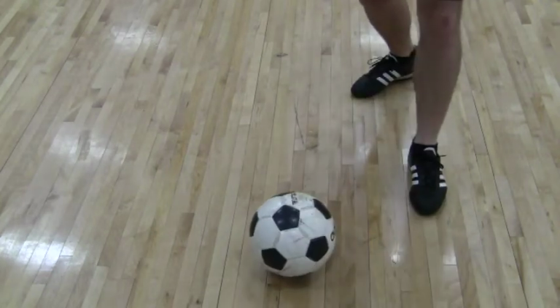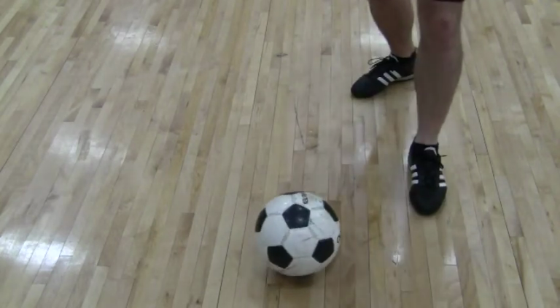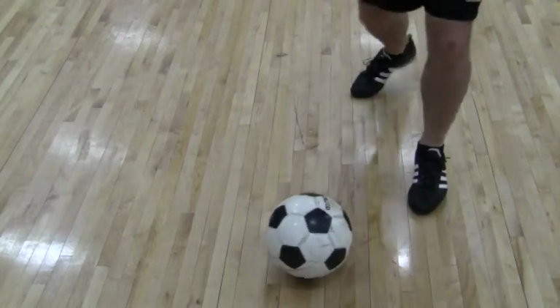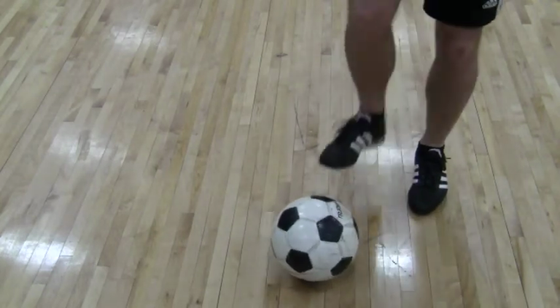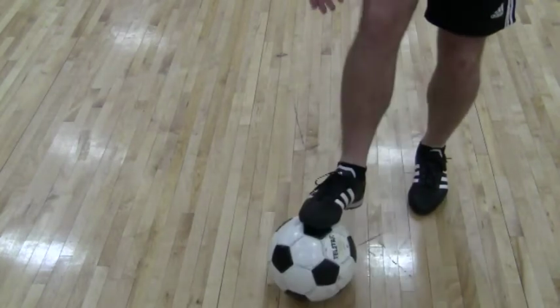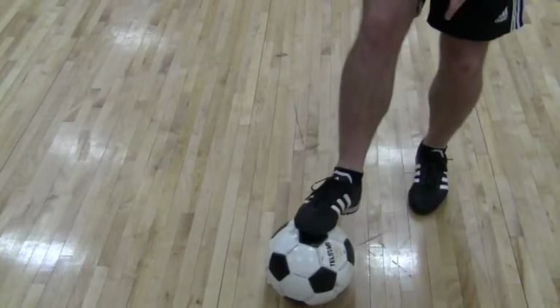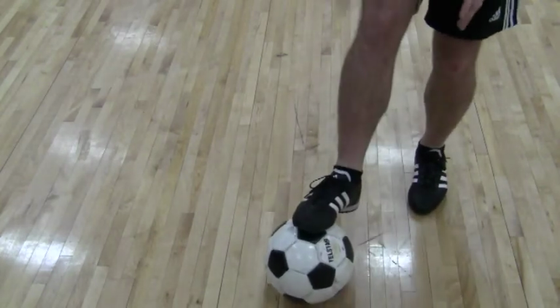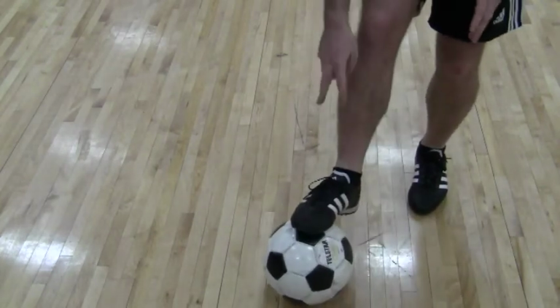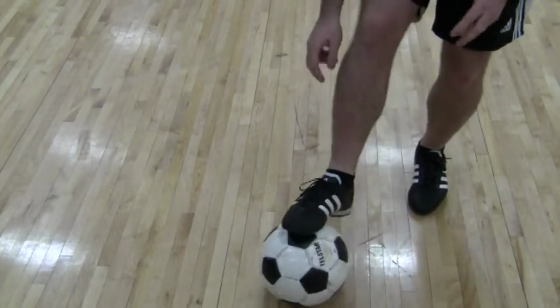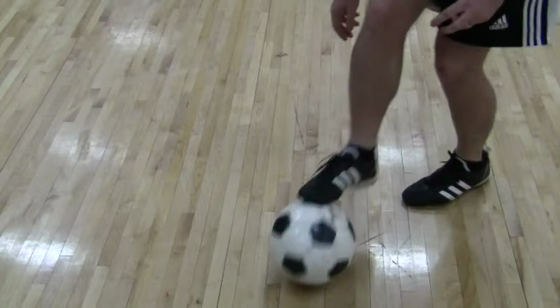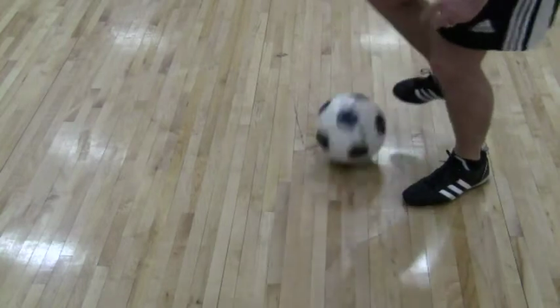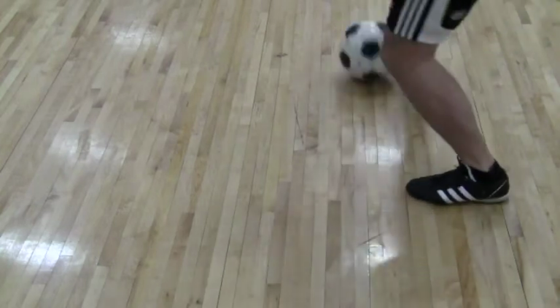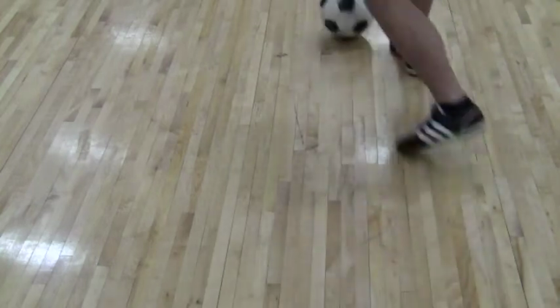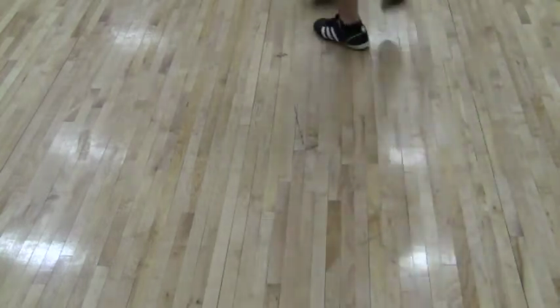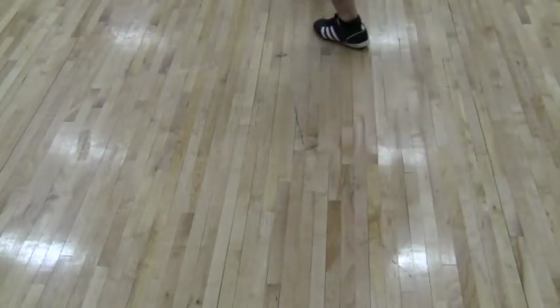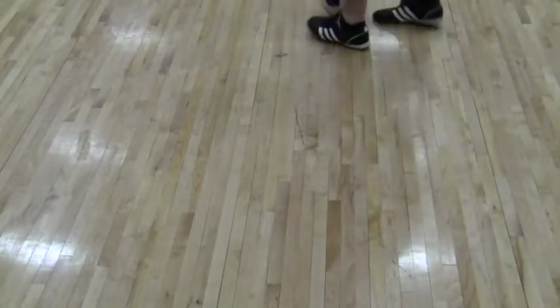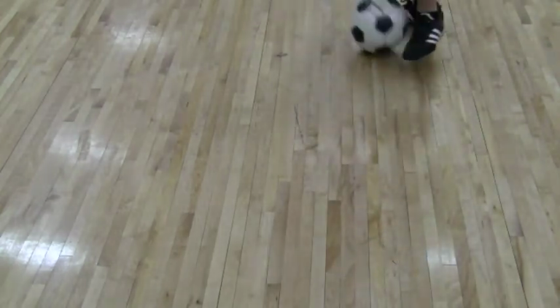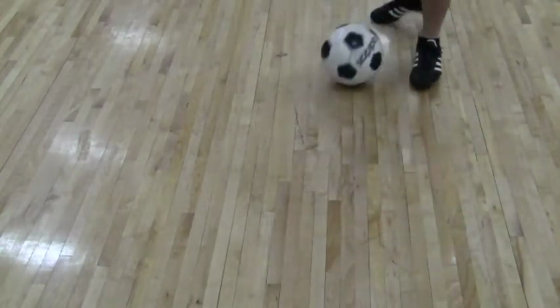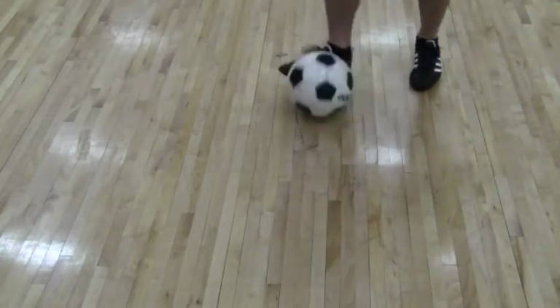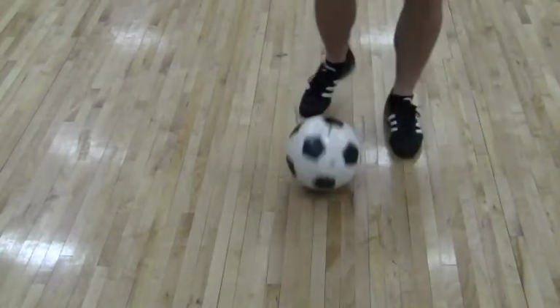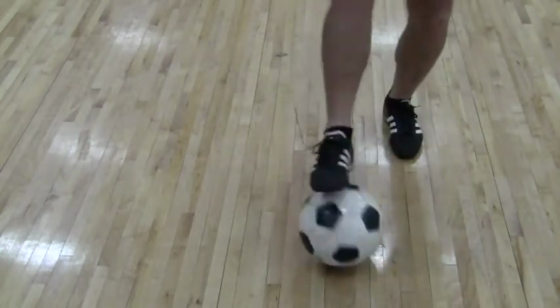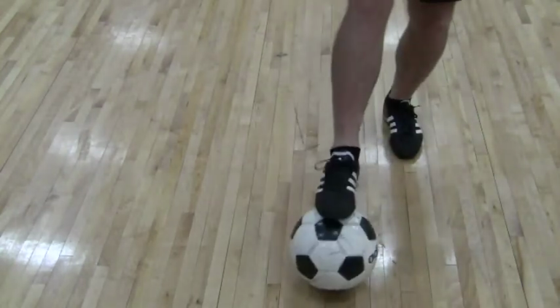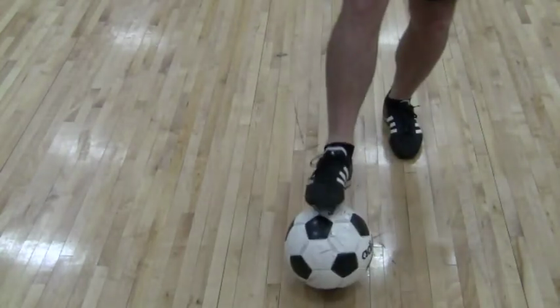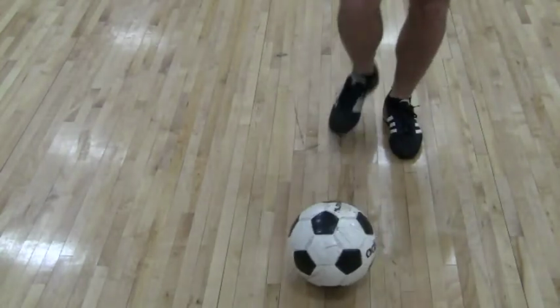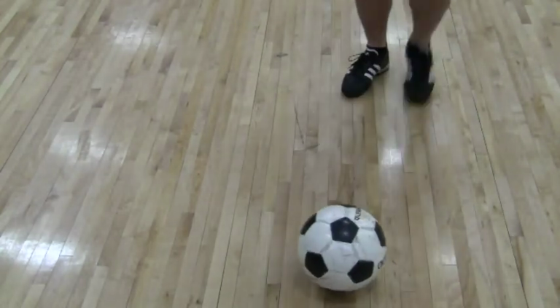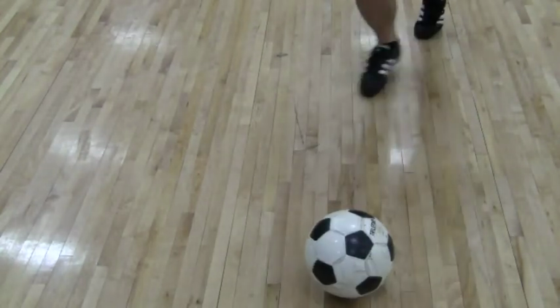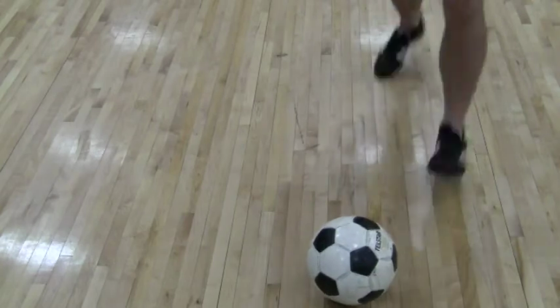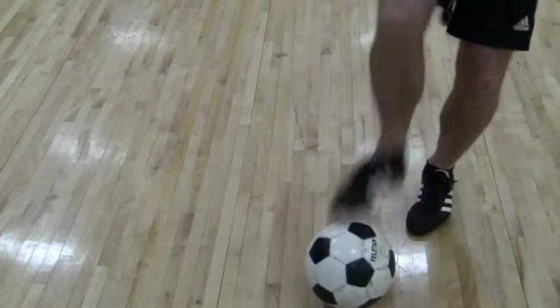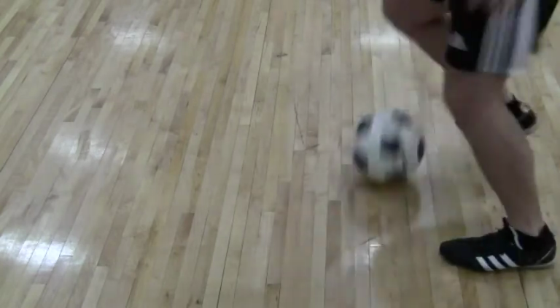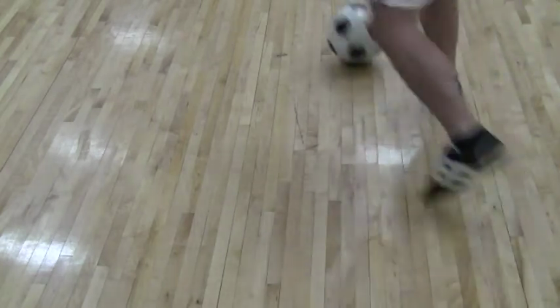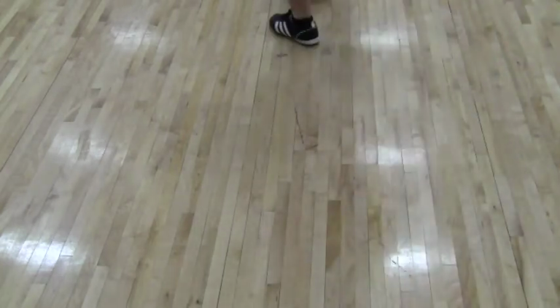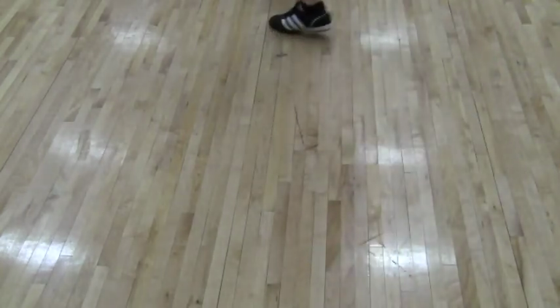Again, non-kicking foot, plant it, and we keep our eyes on the ball and turn with it. Put it all together, we come up and take it away.